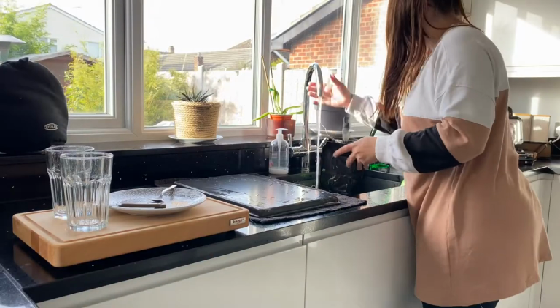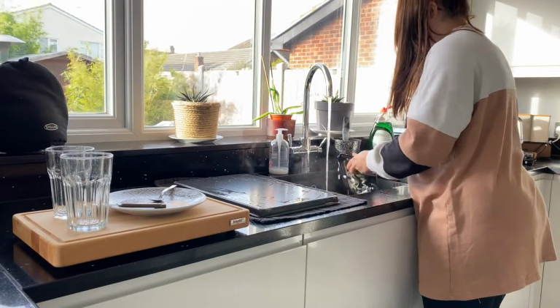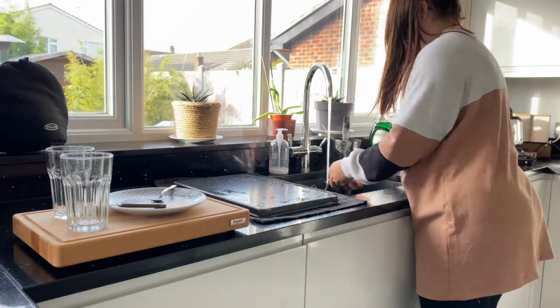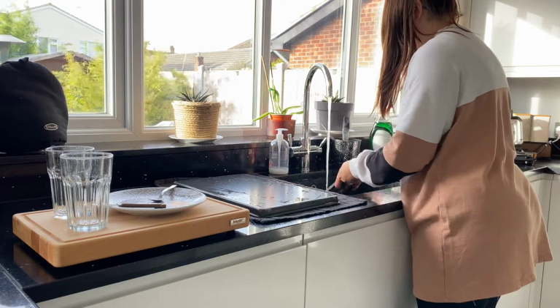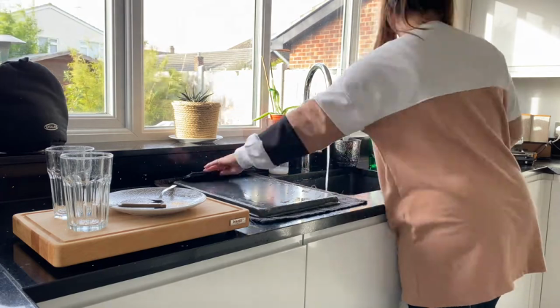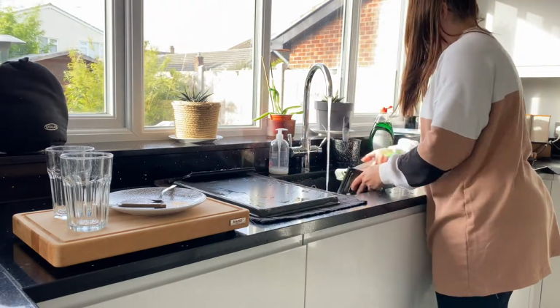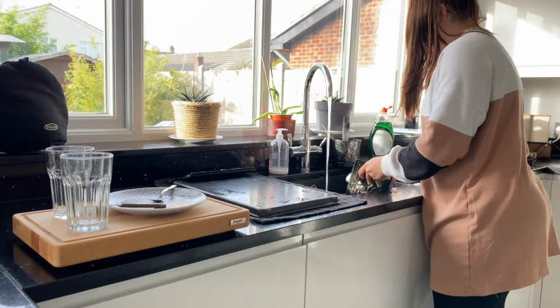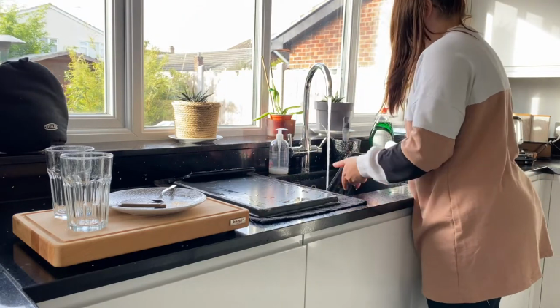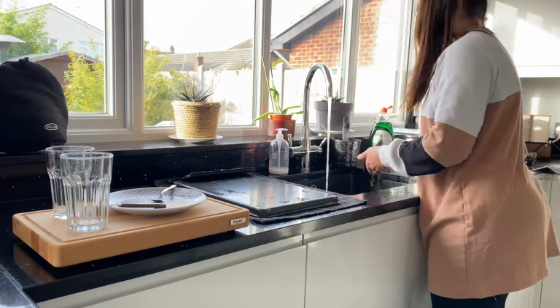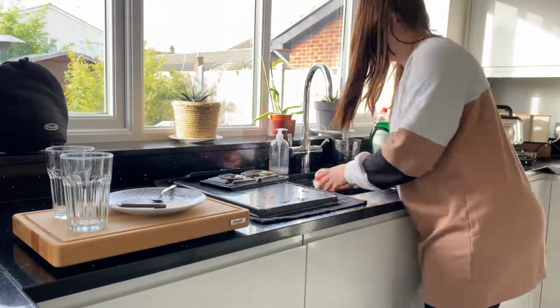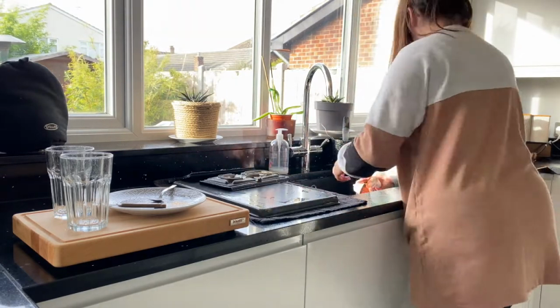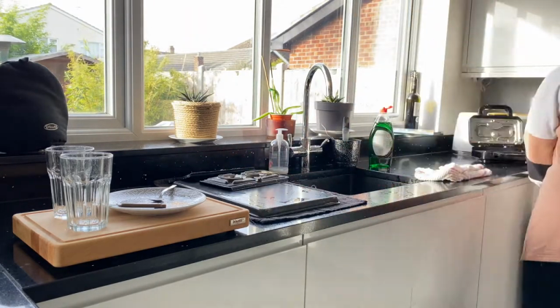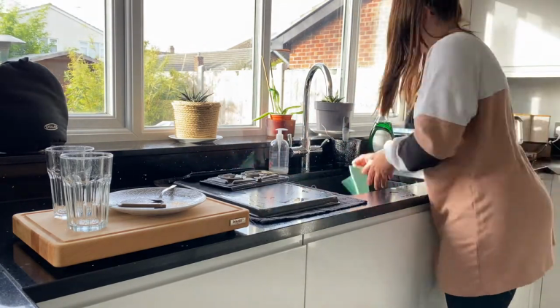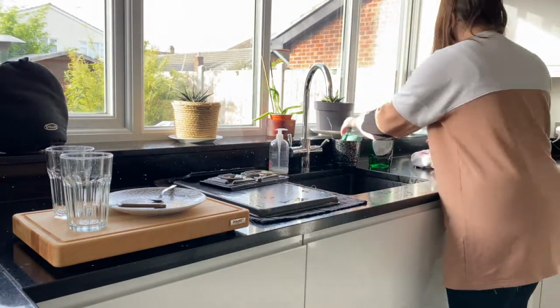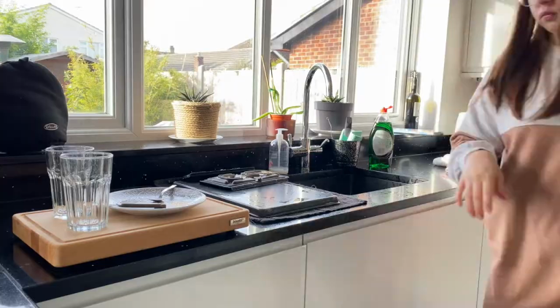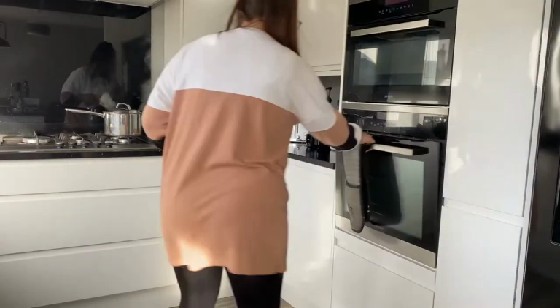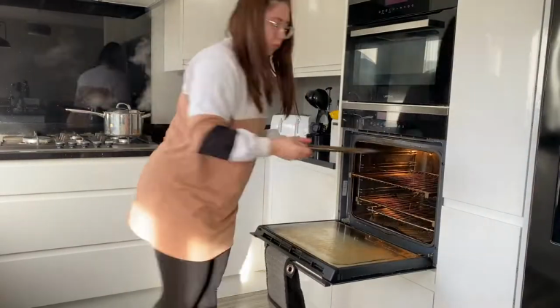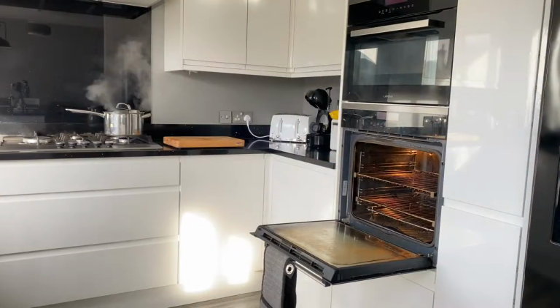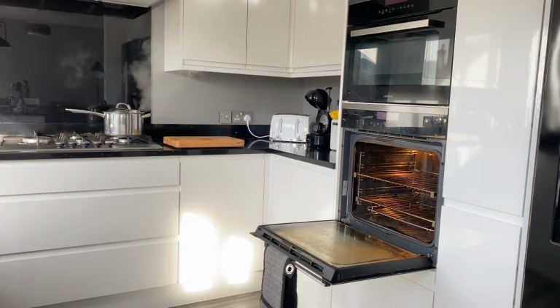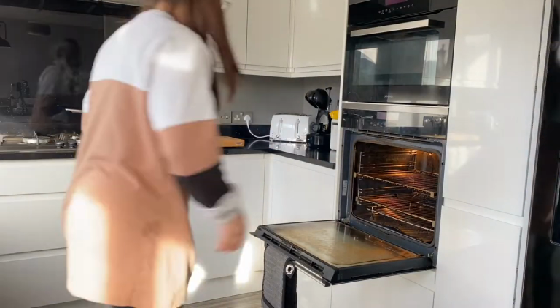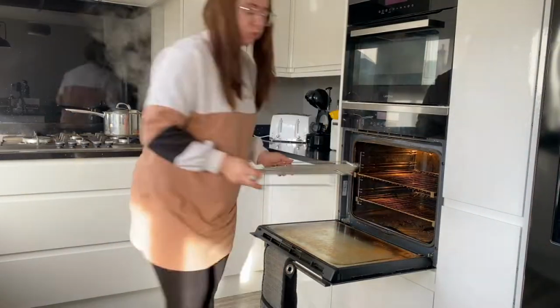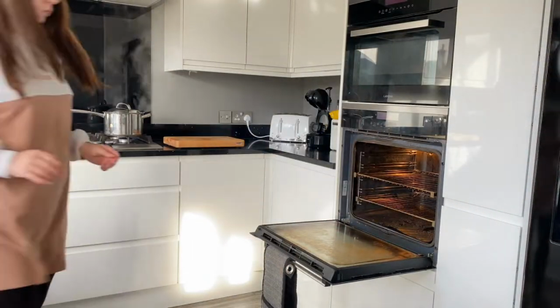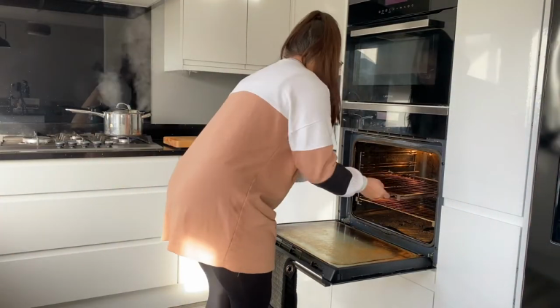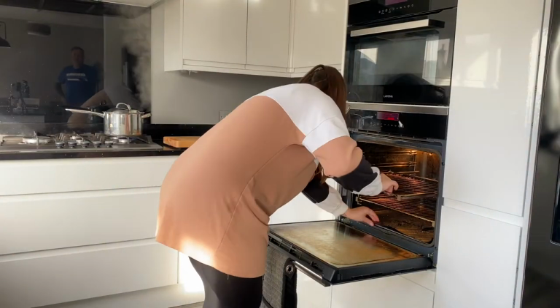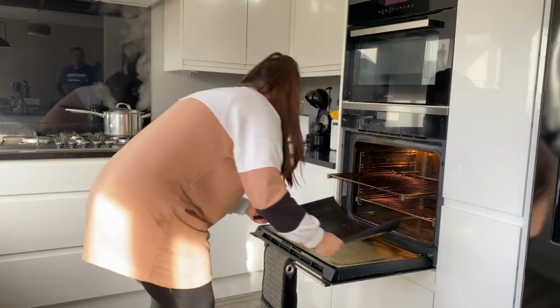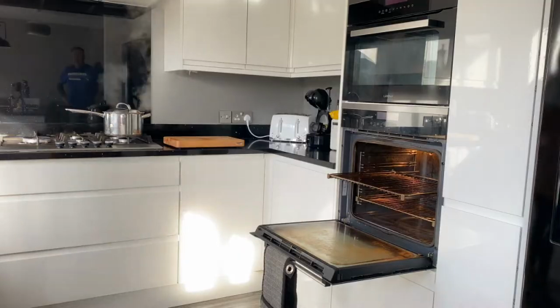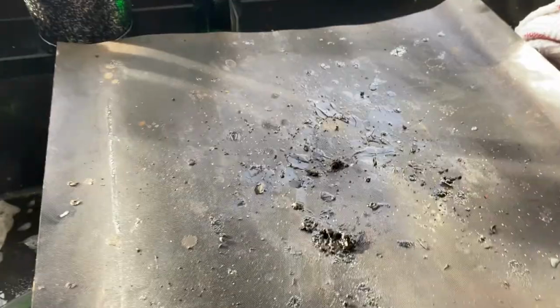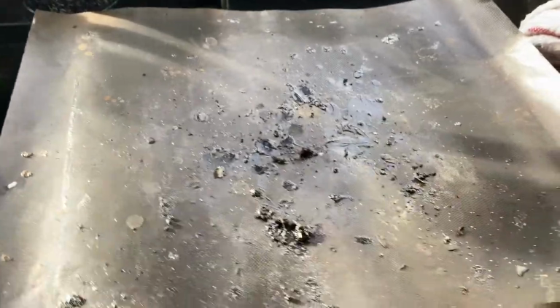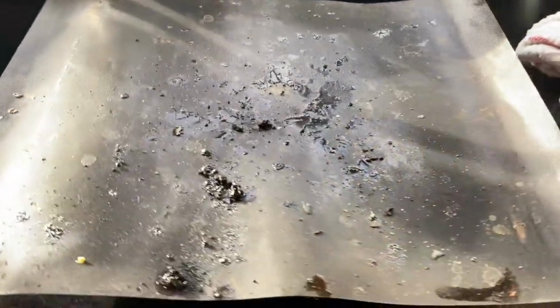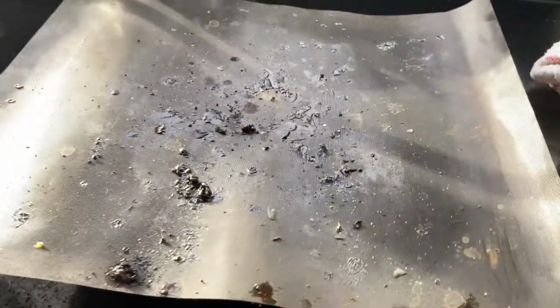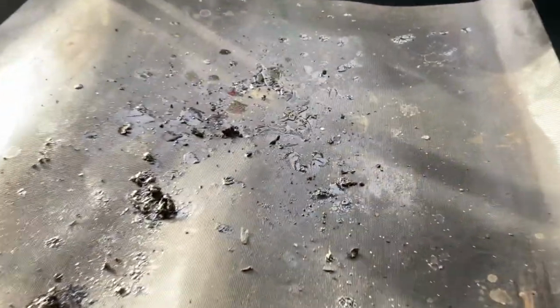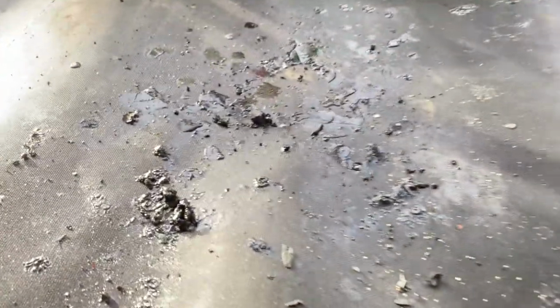The first thing I did was just get rid of the pots and pans that were in the sink, giving them a good scrub and then popping them to dry. Then it was time to tackle the oven — it needed such a deep clean. That's what we're going to focus on today. Look at that mess.